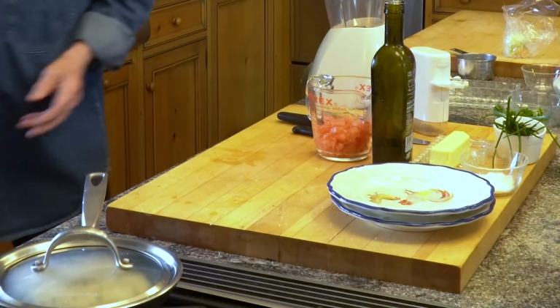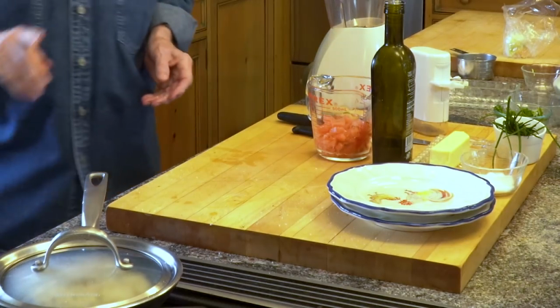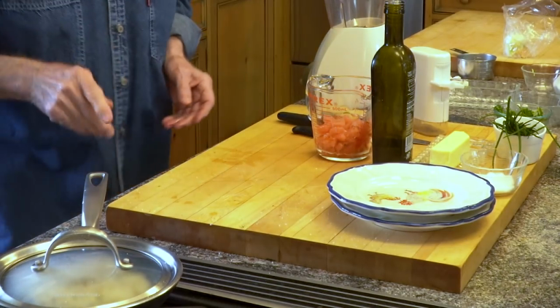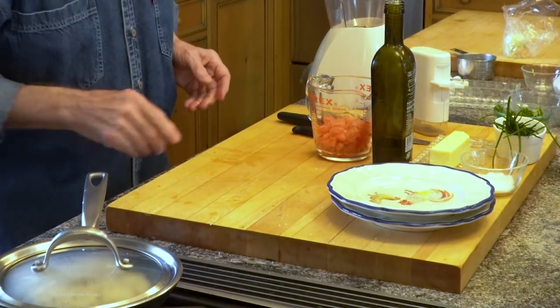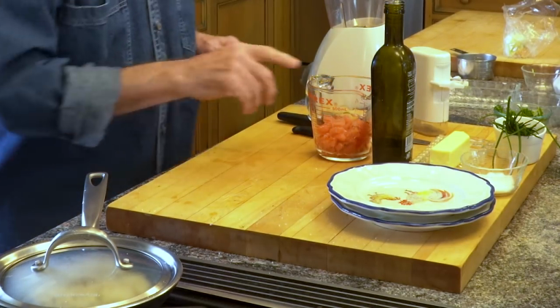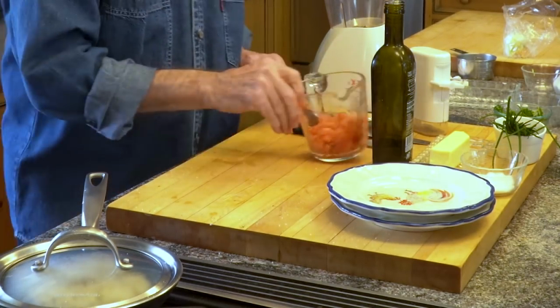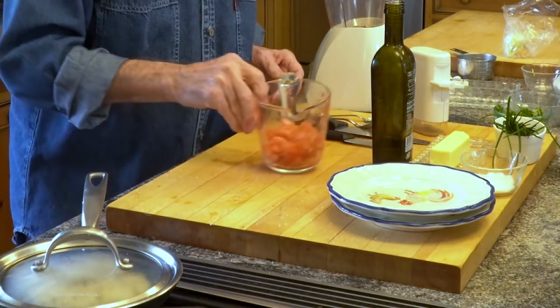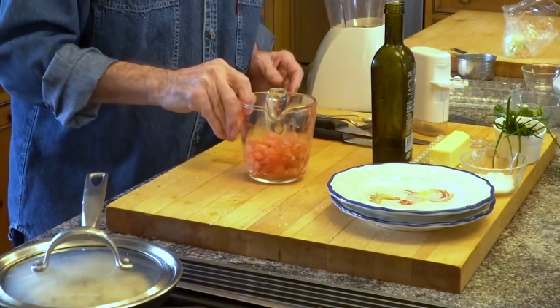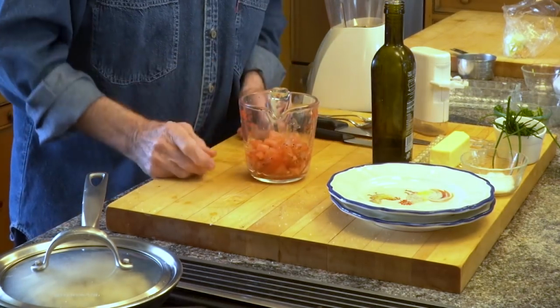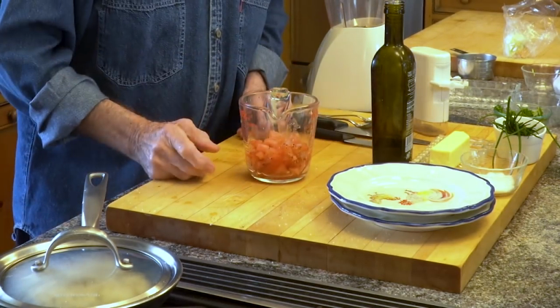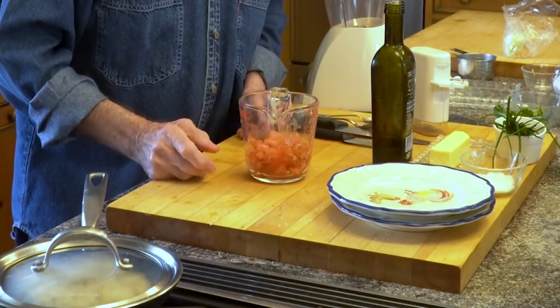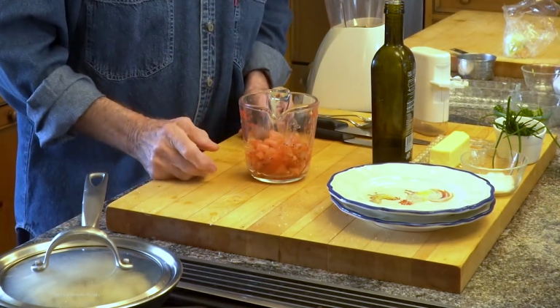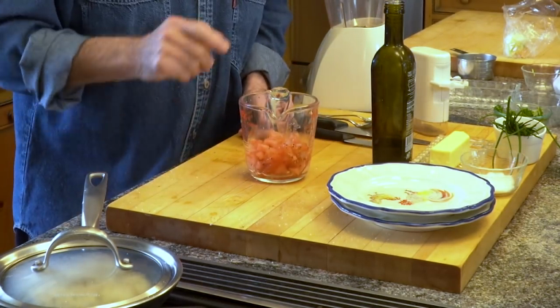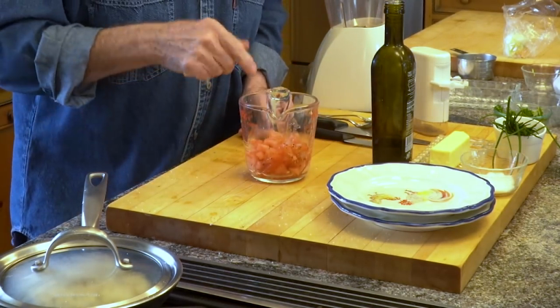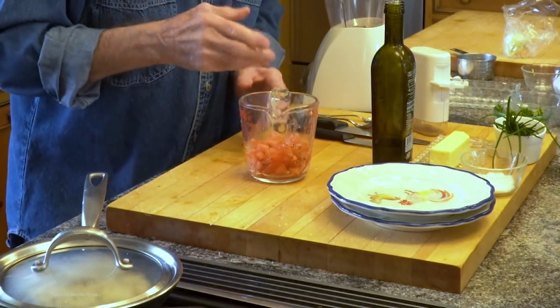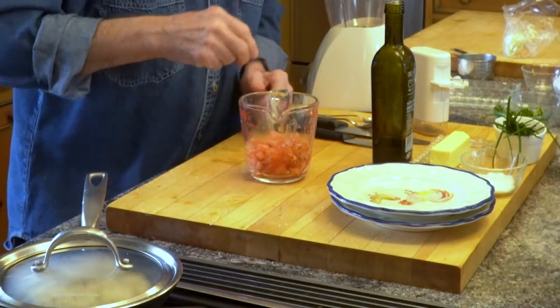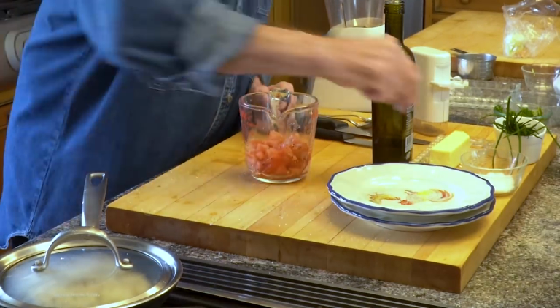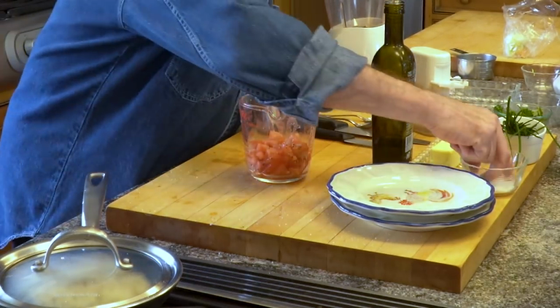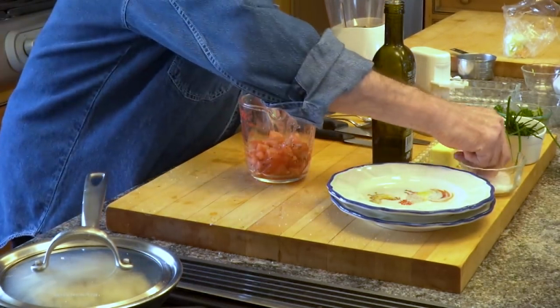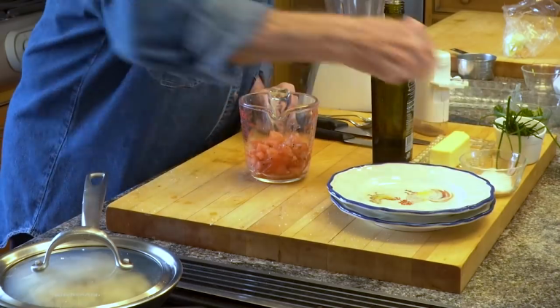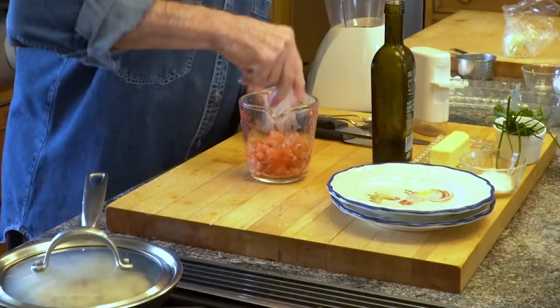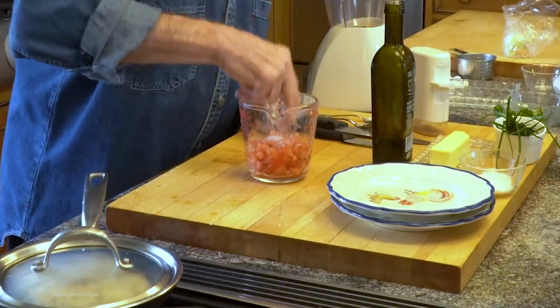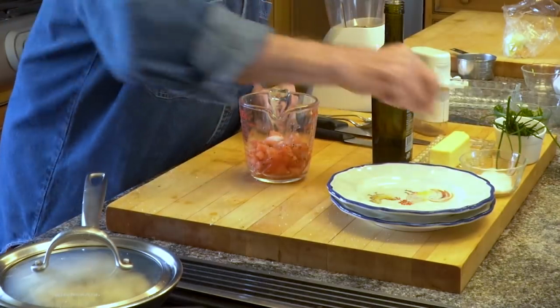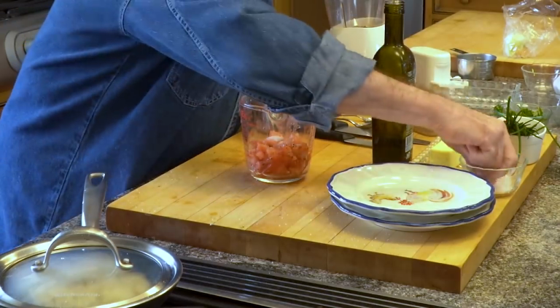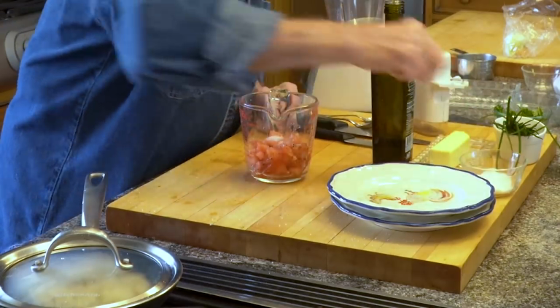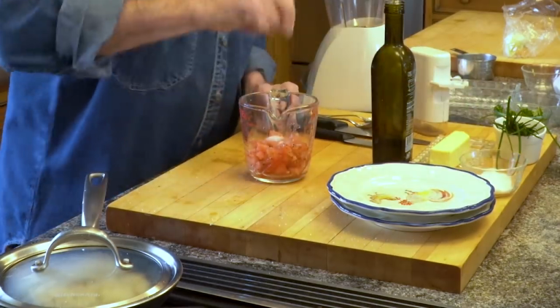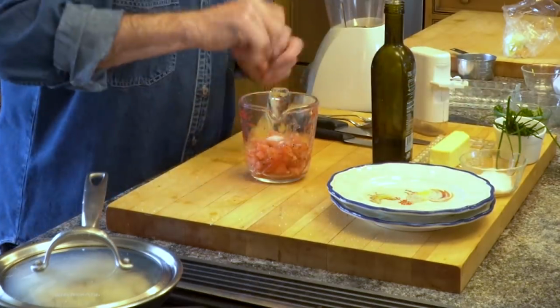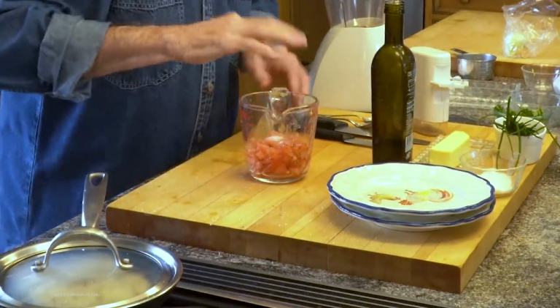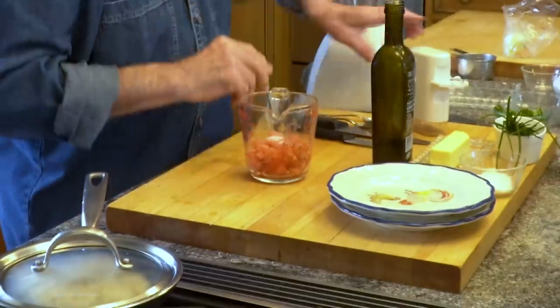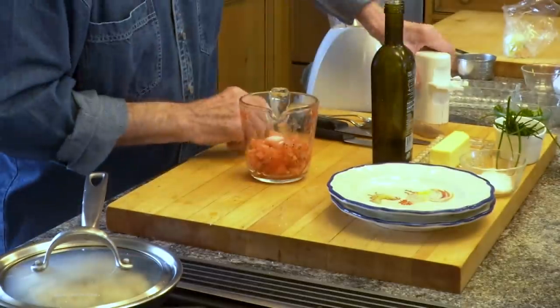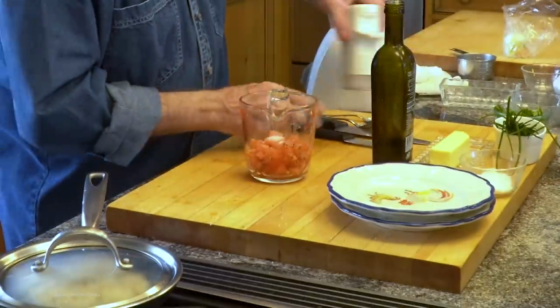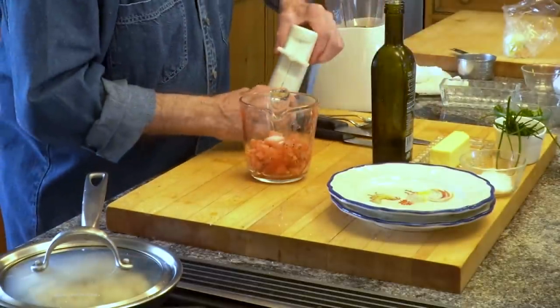For the sauce, I have about three-quarters of a cup of tomato — fresh tomato. I'm gonna put salt on top of it, a good dash of salt, and pepper.